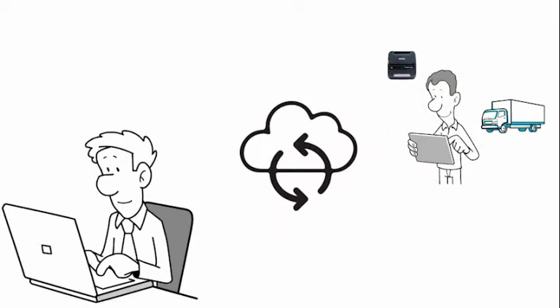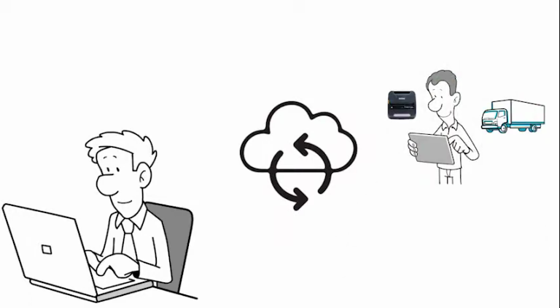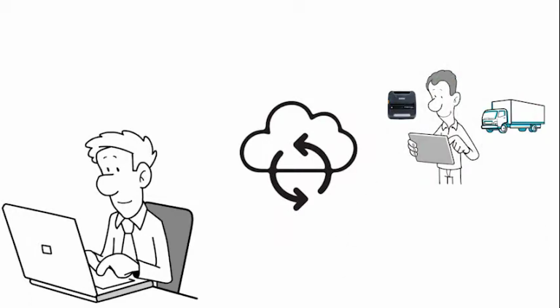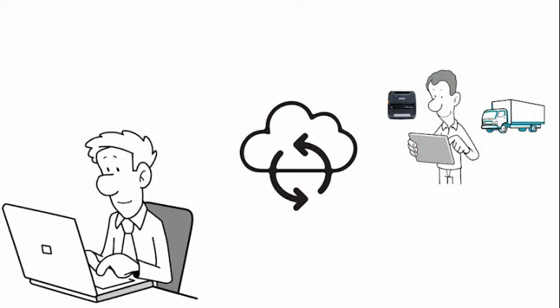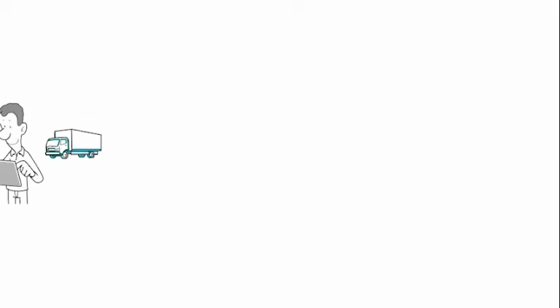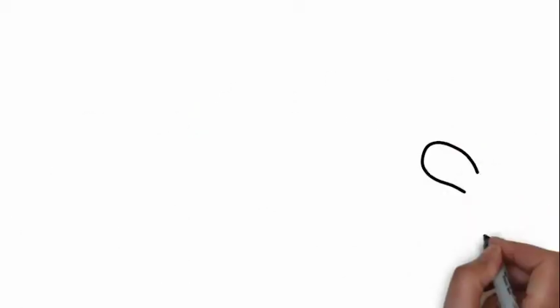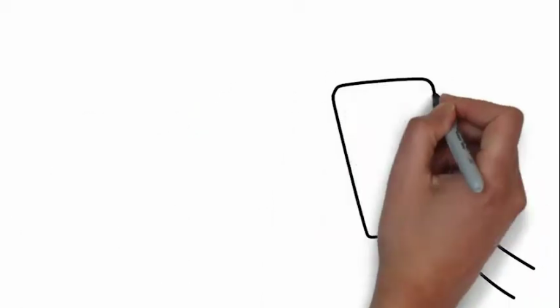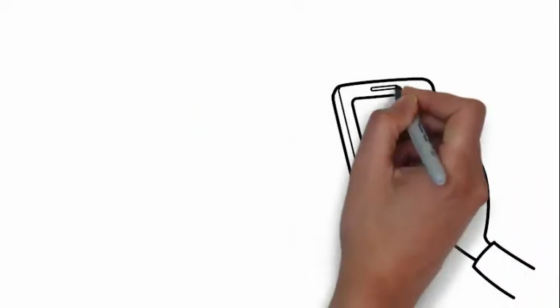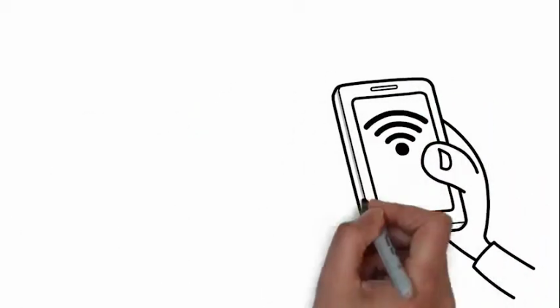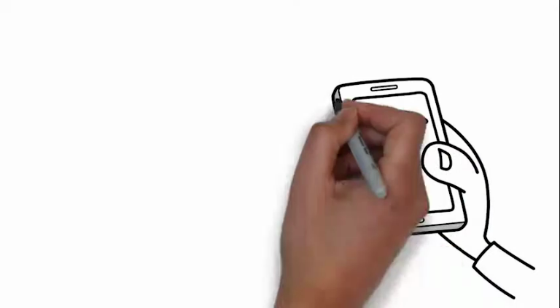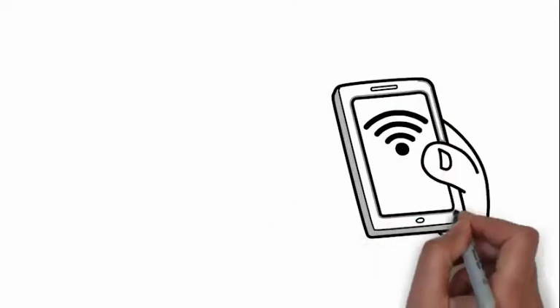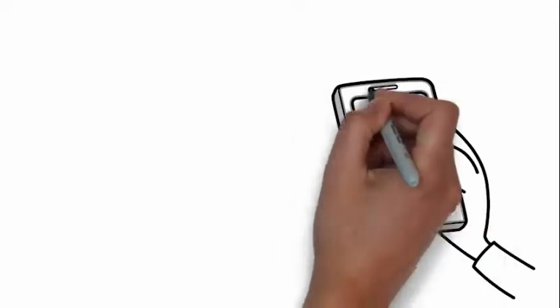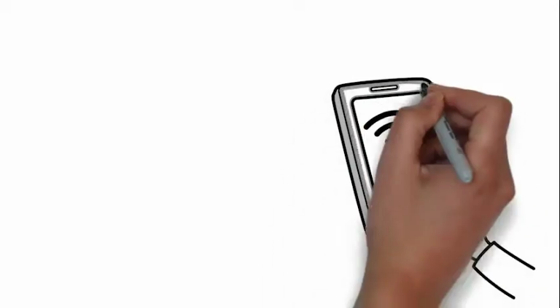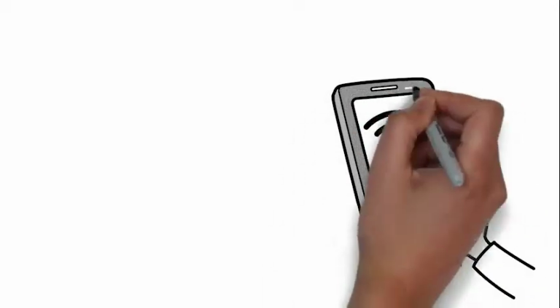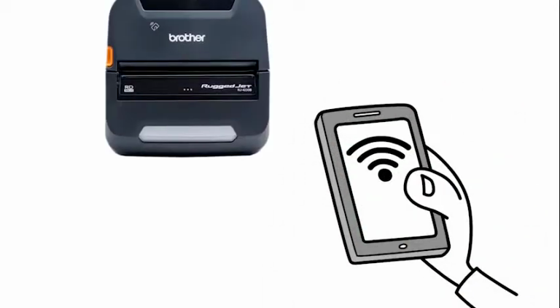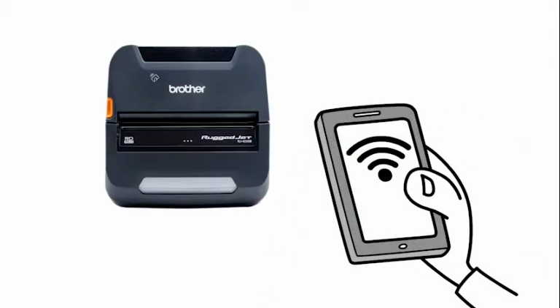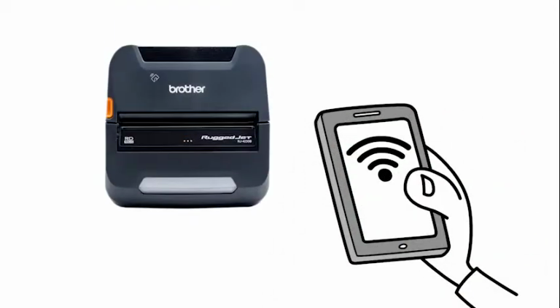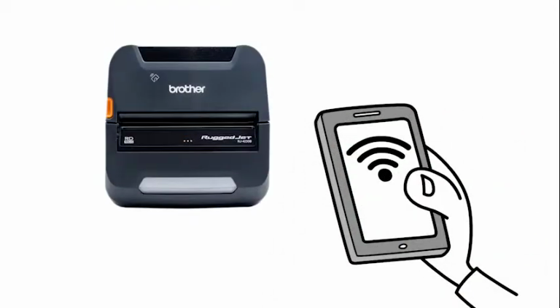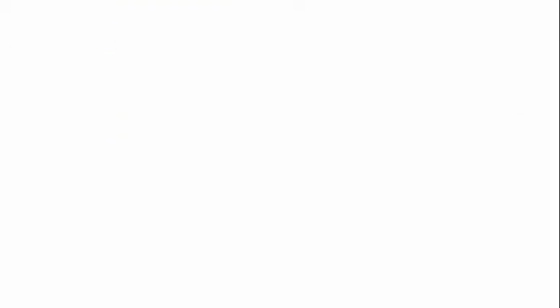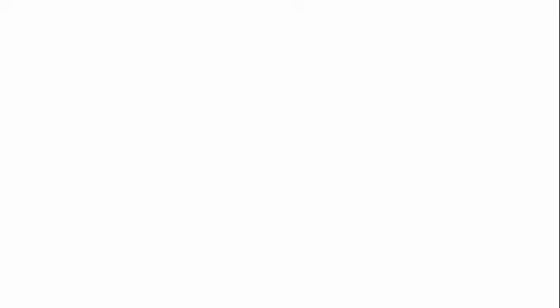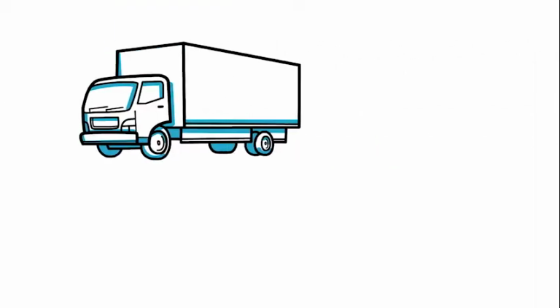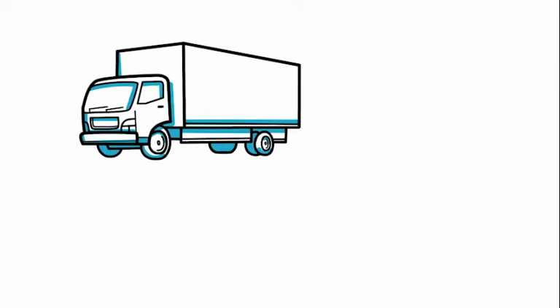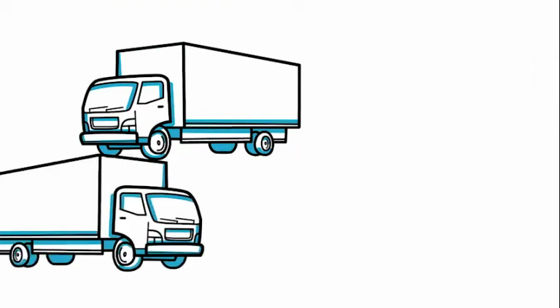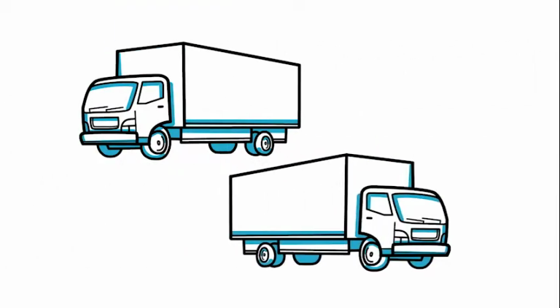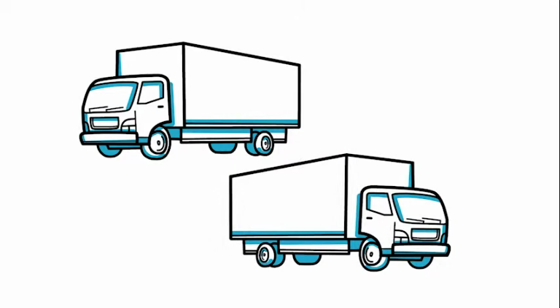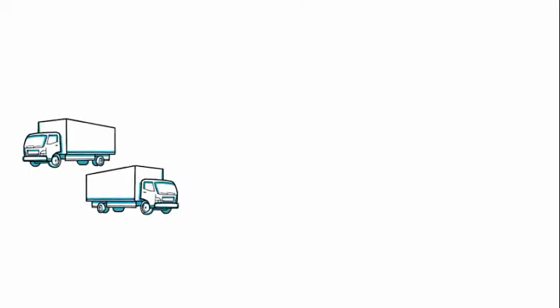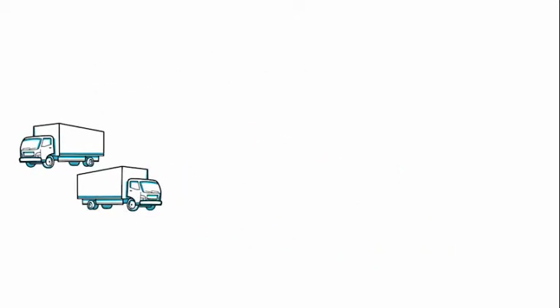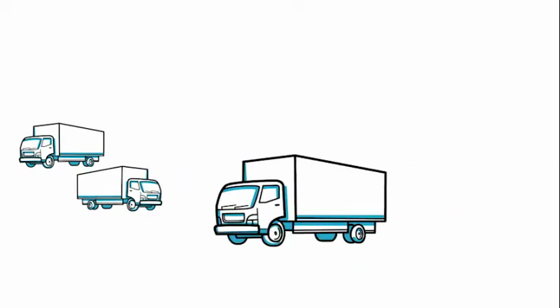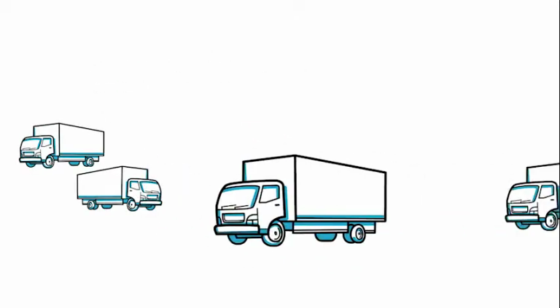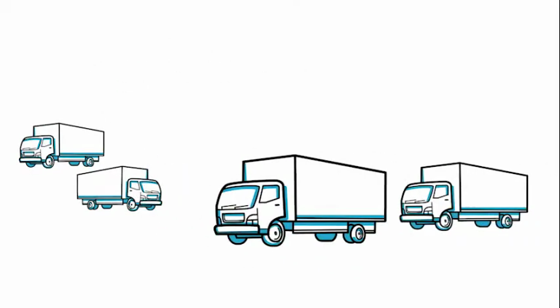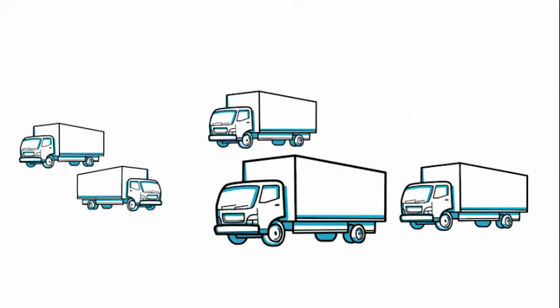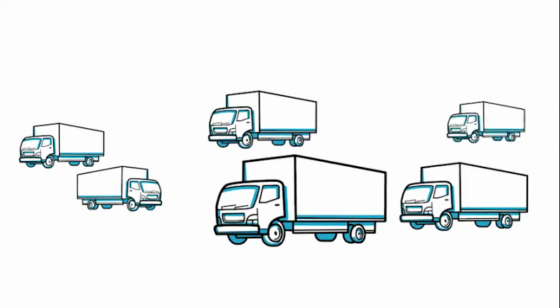All you field operators need is a smart device with the Mobile Deploy app and a Brother mobile printer. Now field enterprises, small and large, can enjoy the benefits of mobile device management.